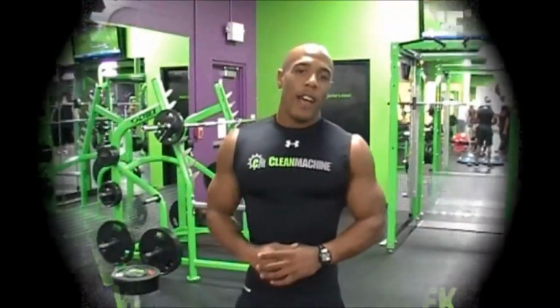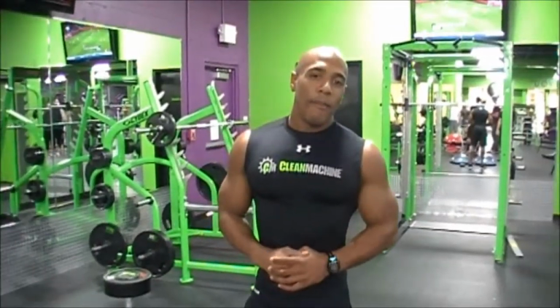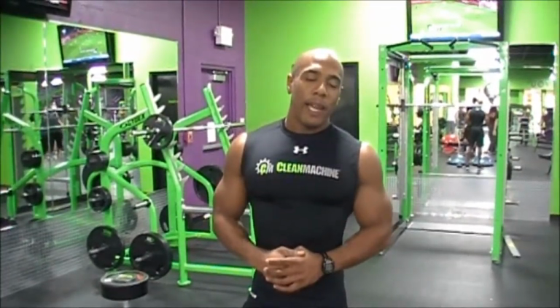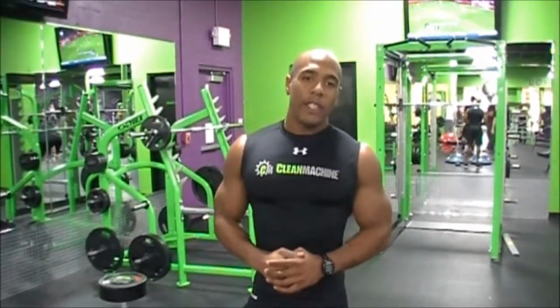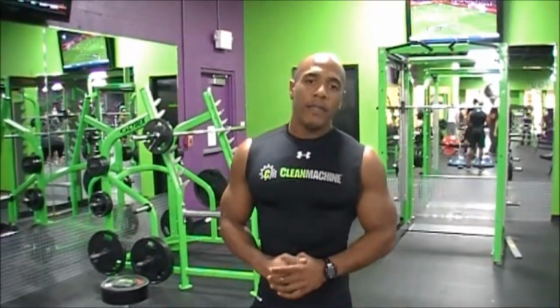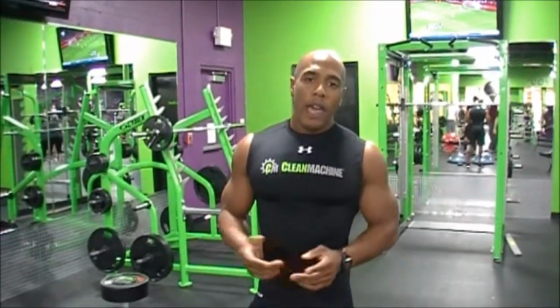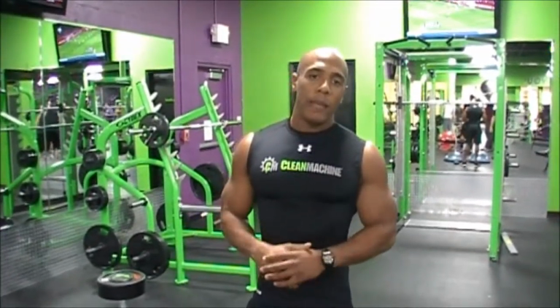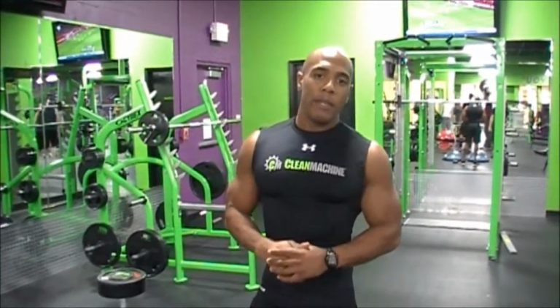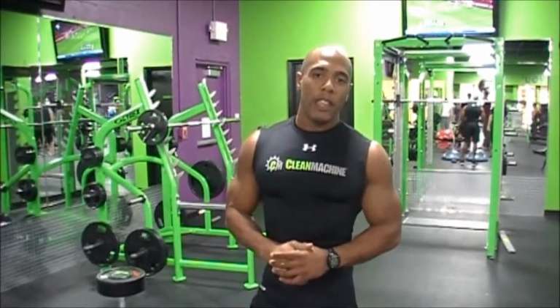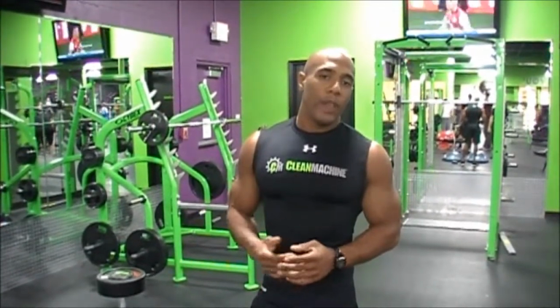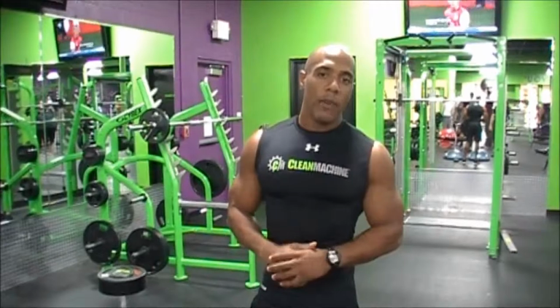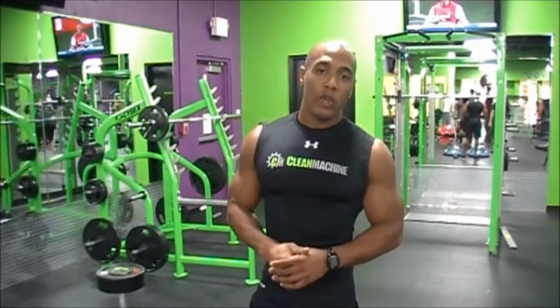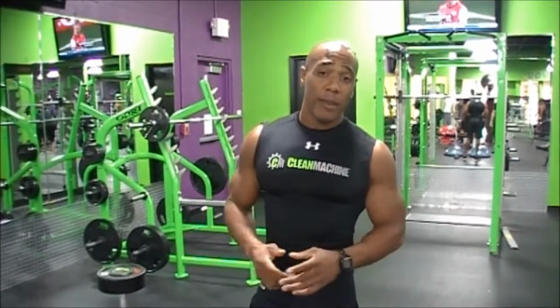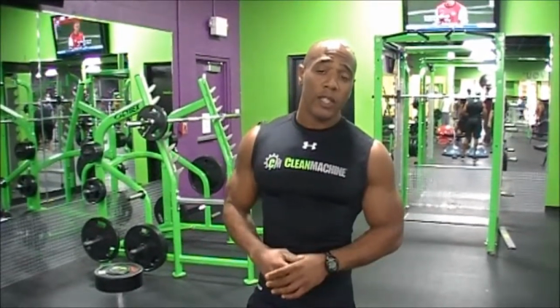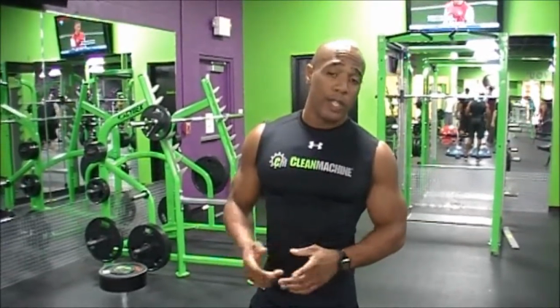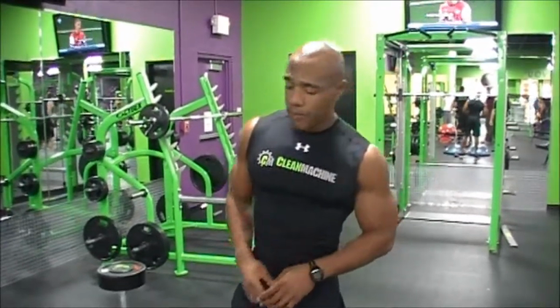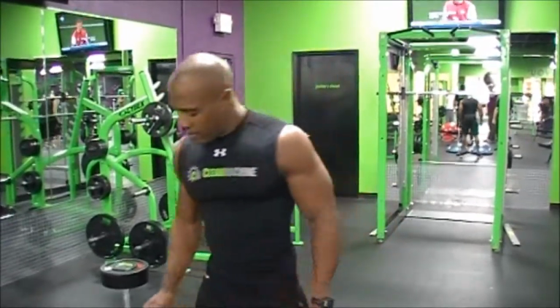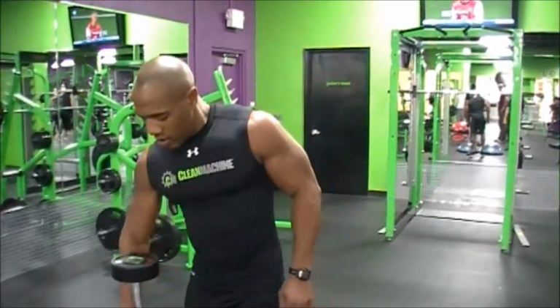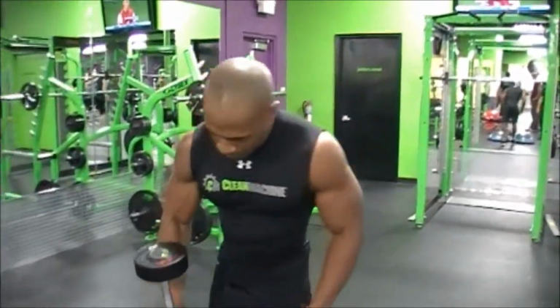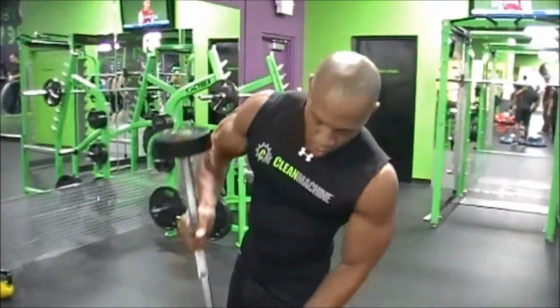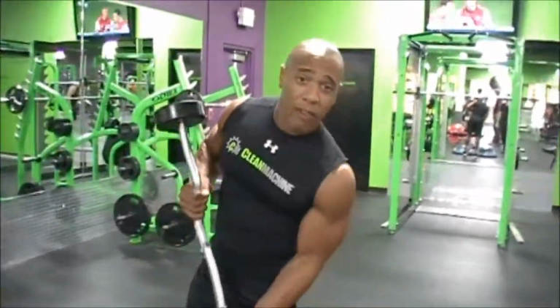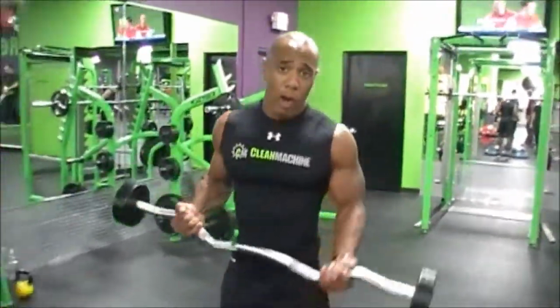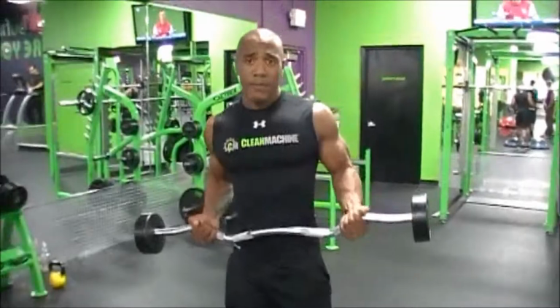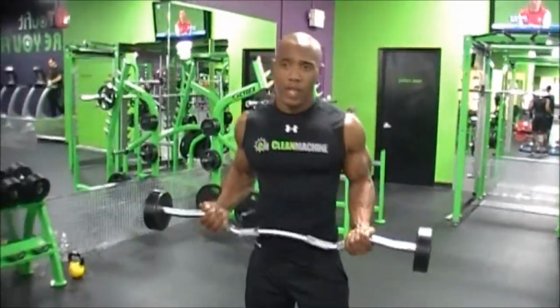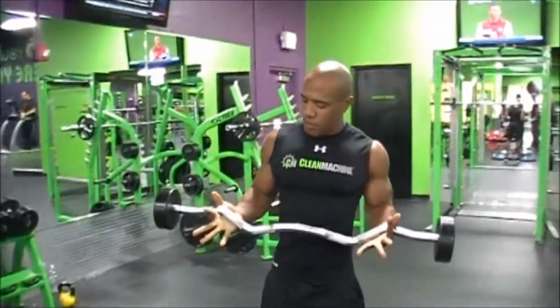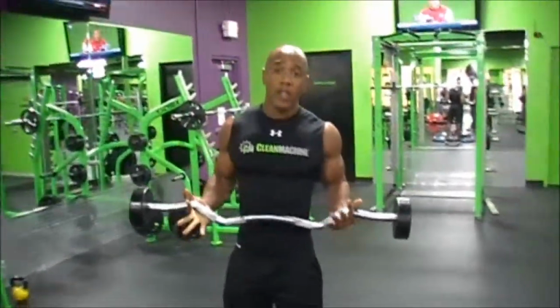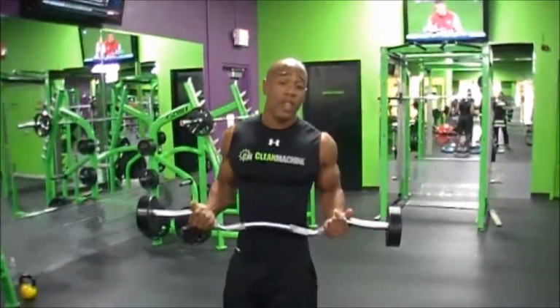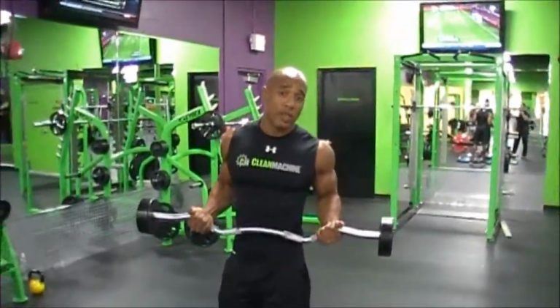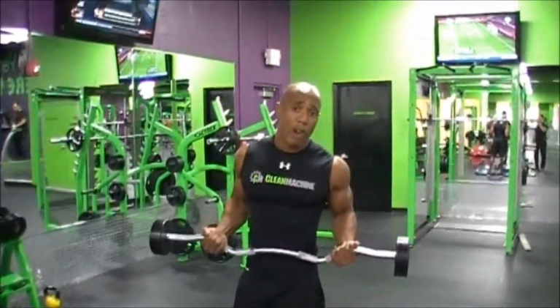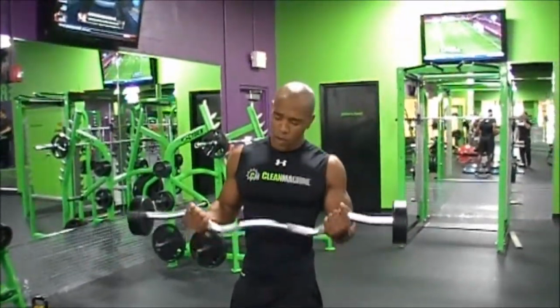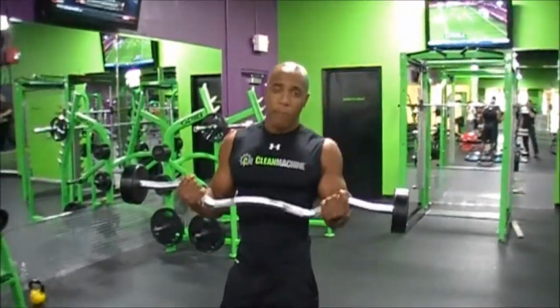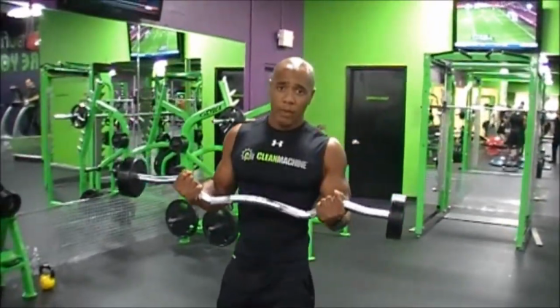Hi, my name is Grant Sutley and I'm from Cutting Machine Athlete. Today we're going to do Bicep Curls on the Bosu Ball. We're going to go ahead and grab a bar and pick it up. You can use a straight bar or a bench bar.